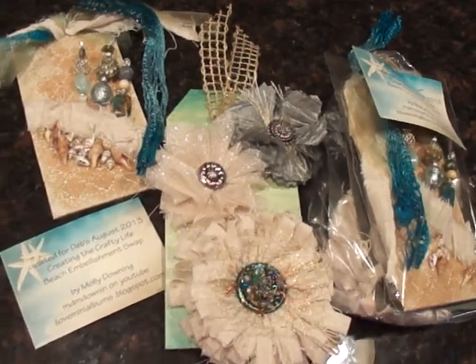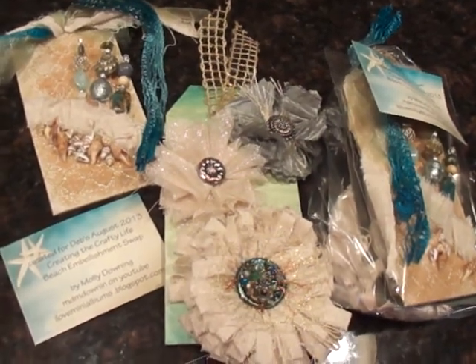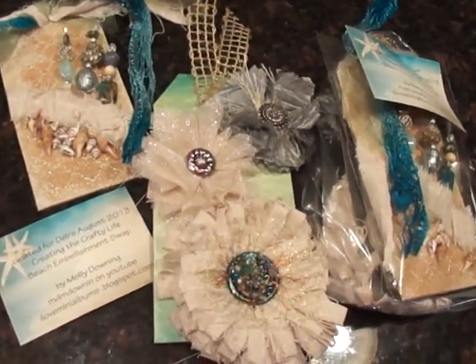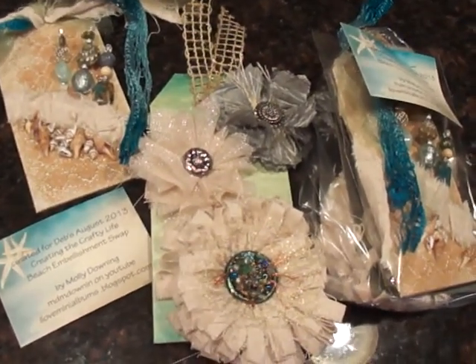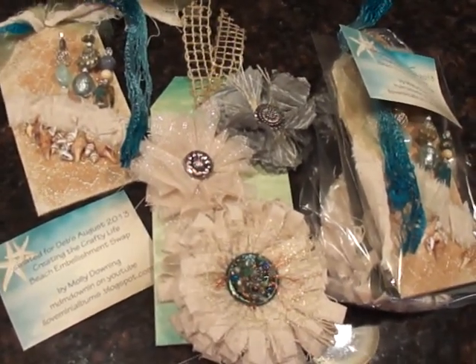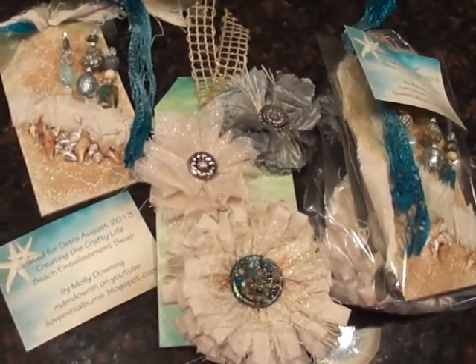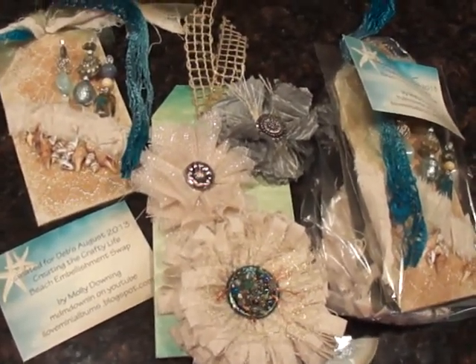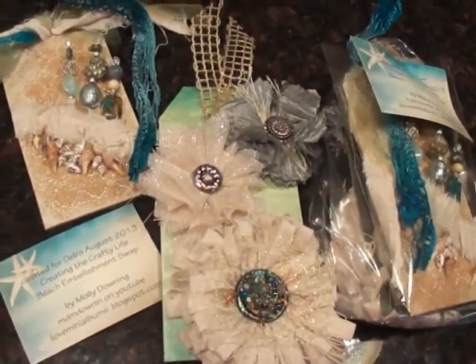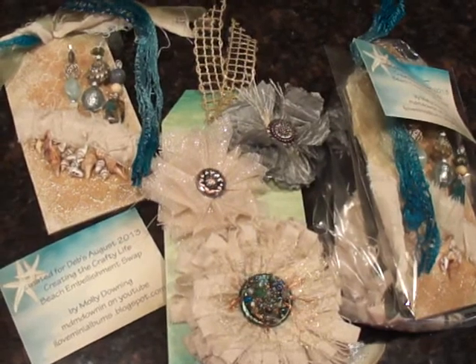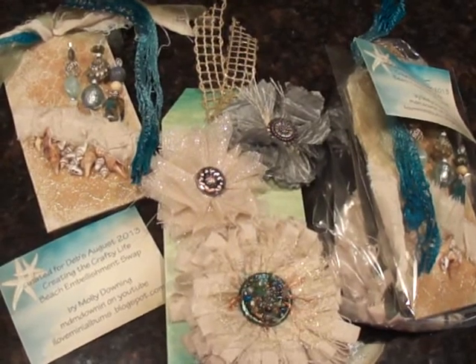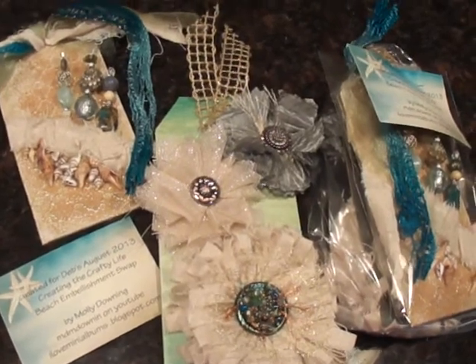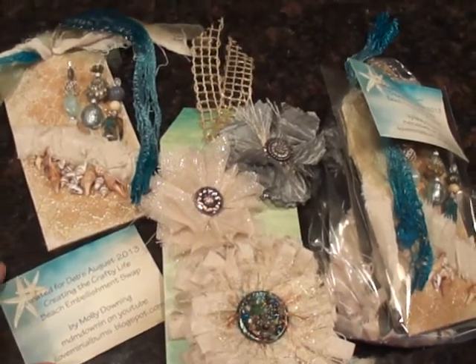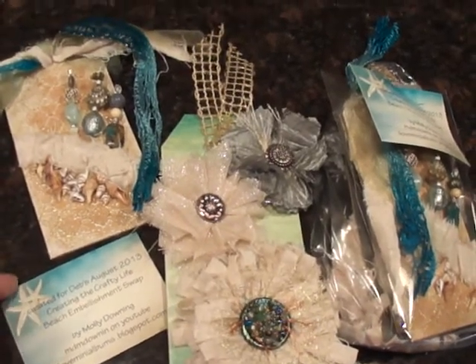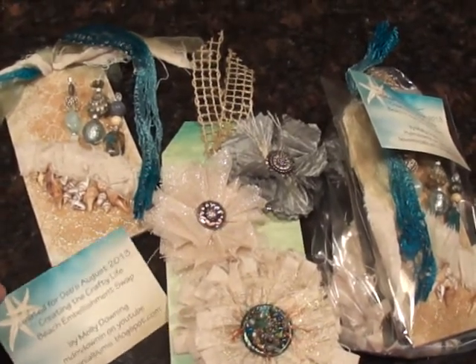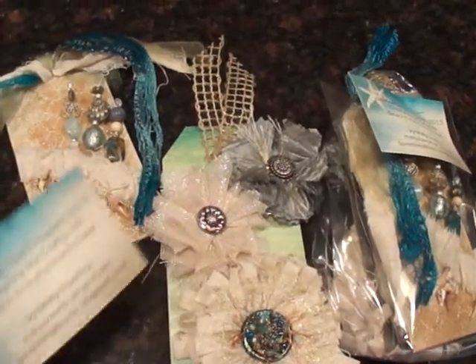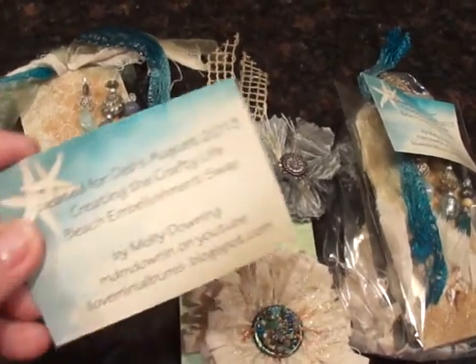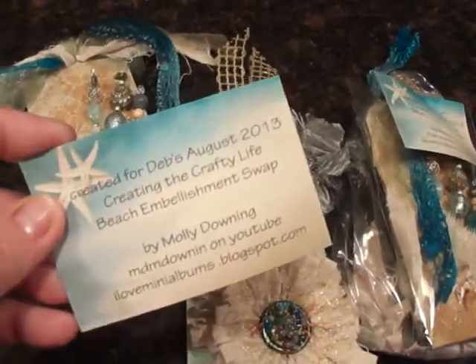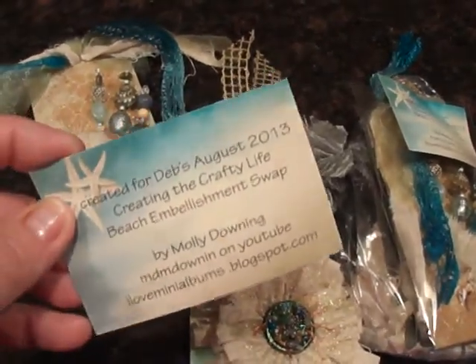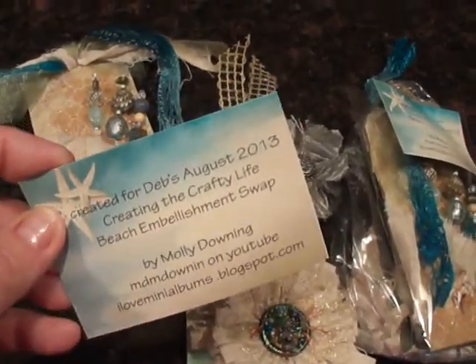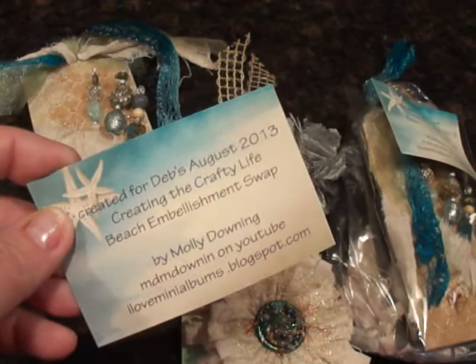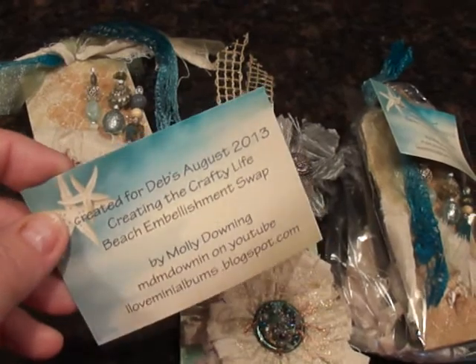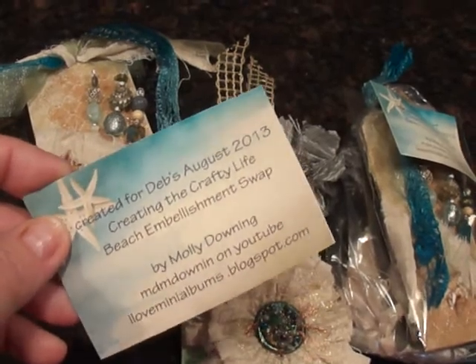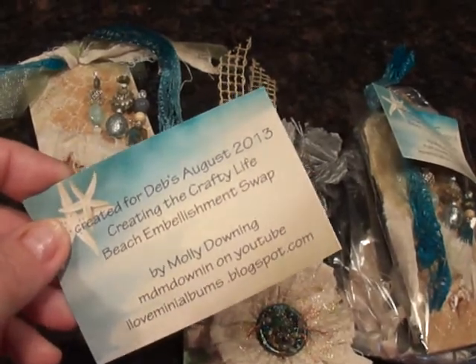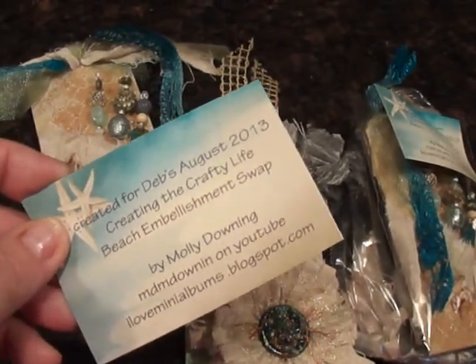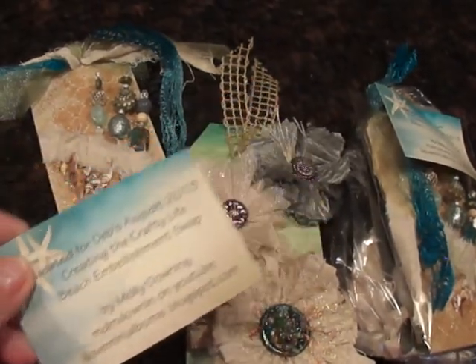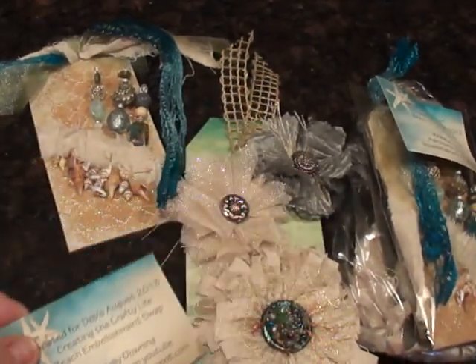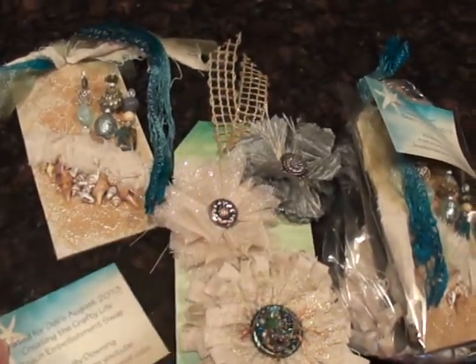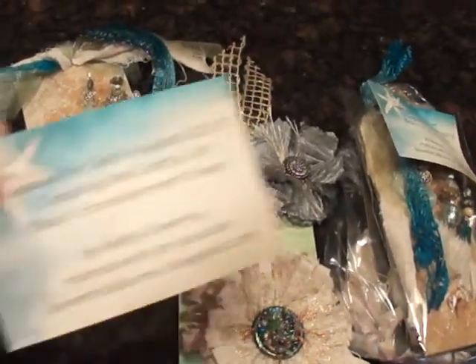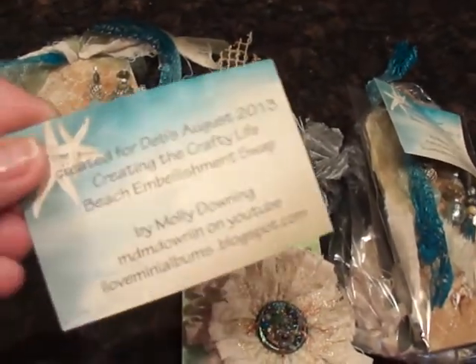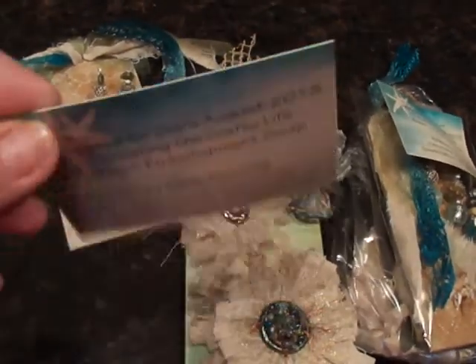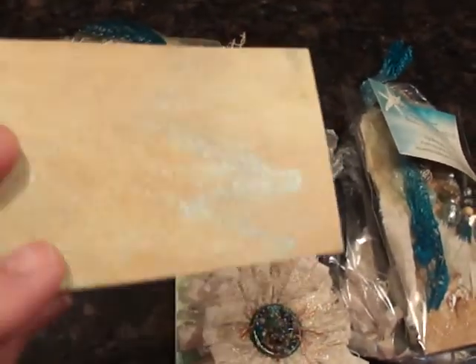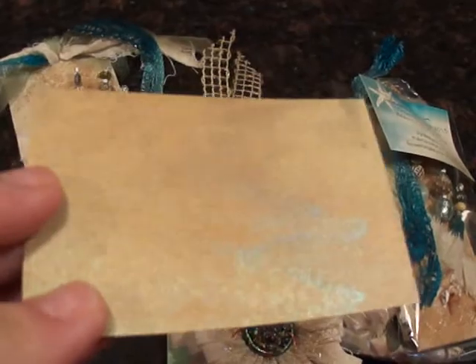I wanted to share with y'all today just a quick craft project that I did for Creating the Crafty Life. They had a swap on there and it was the Beachy Embellishment Swap. This is the card I made for it. Isn't that pretty?